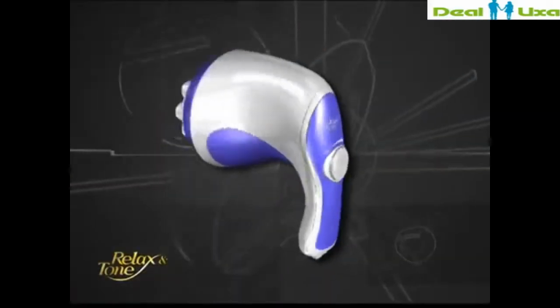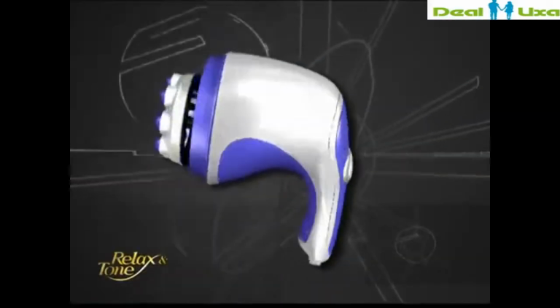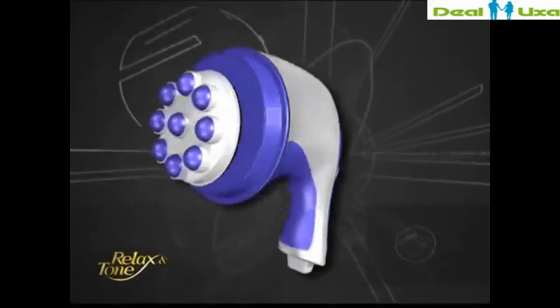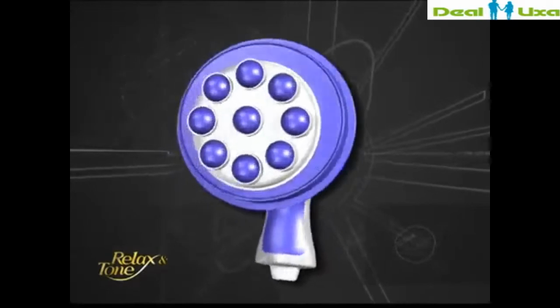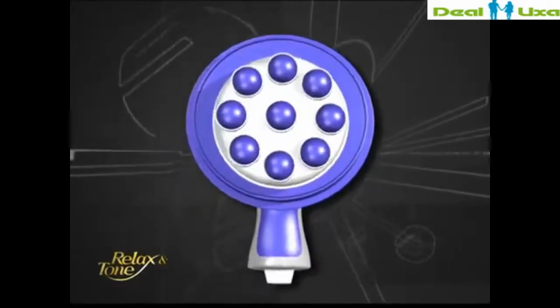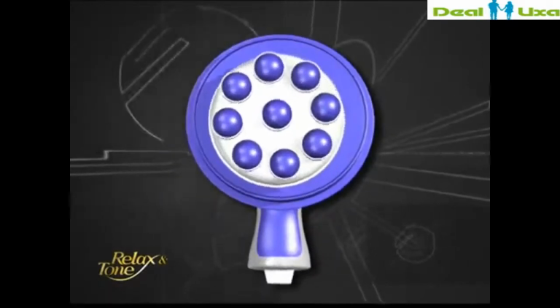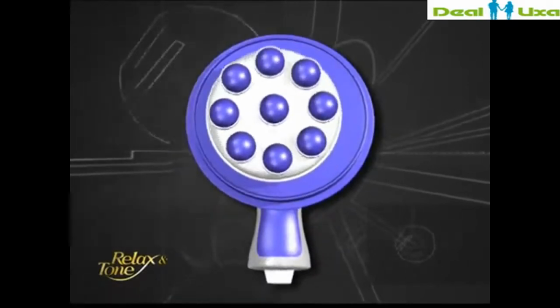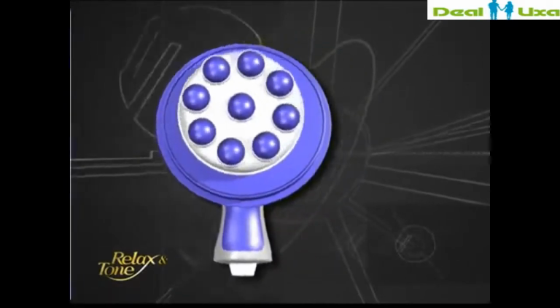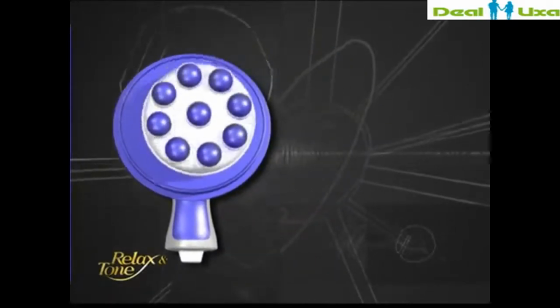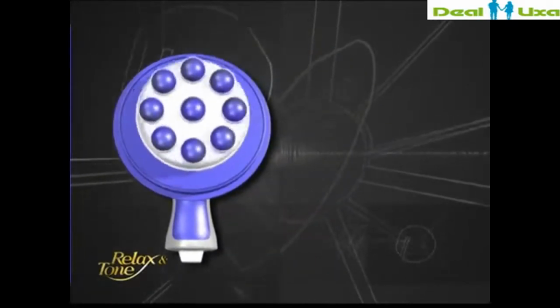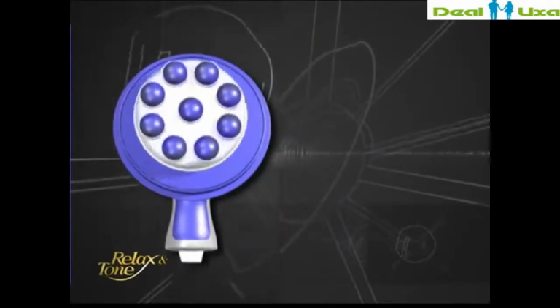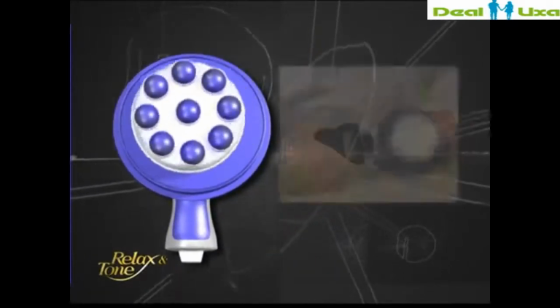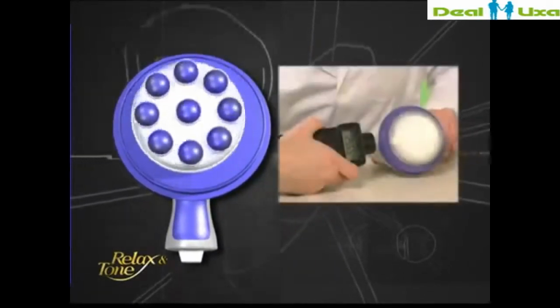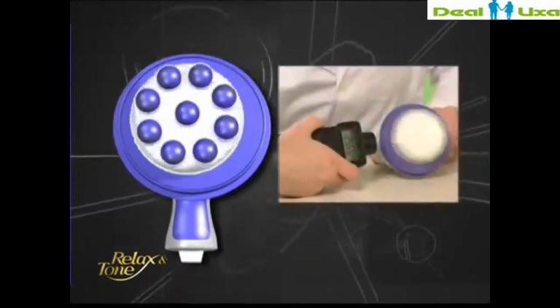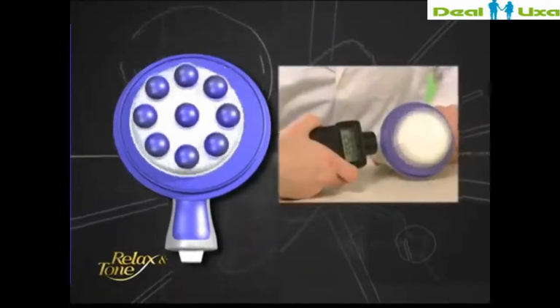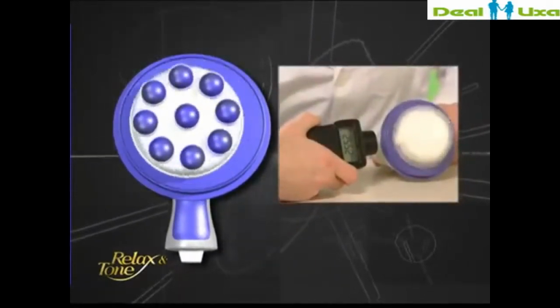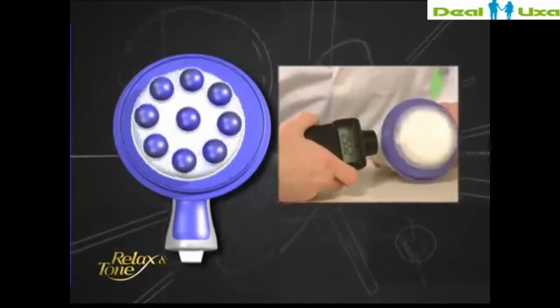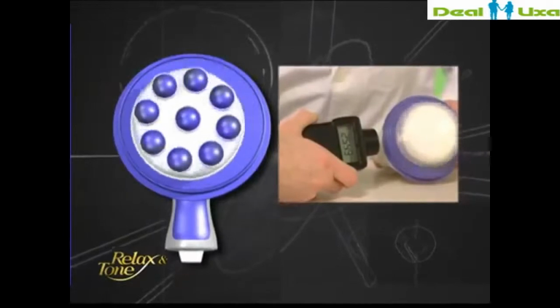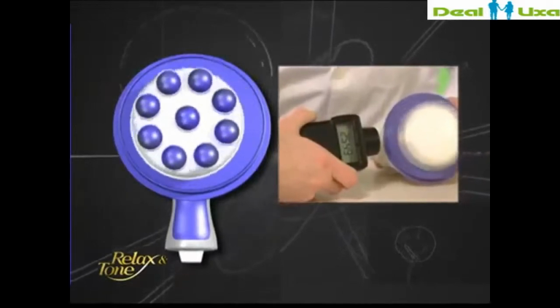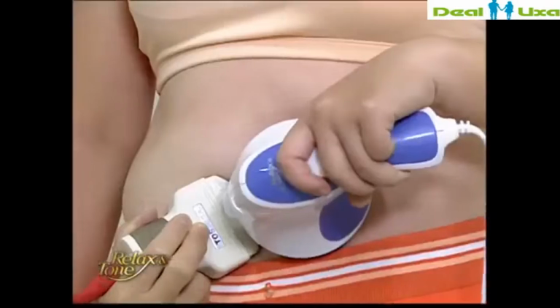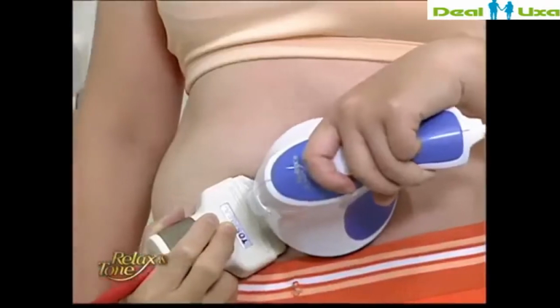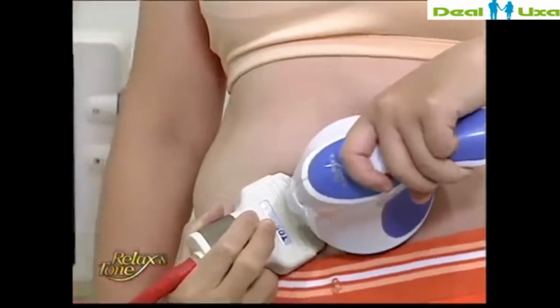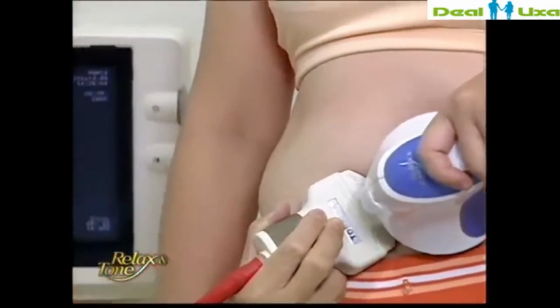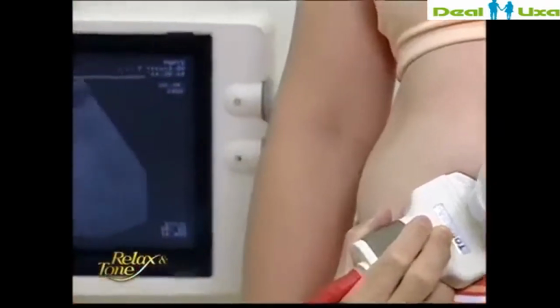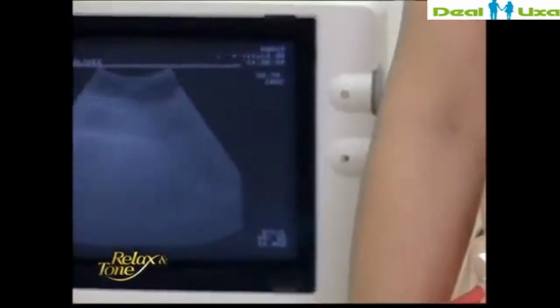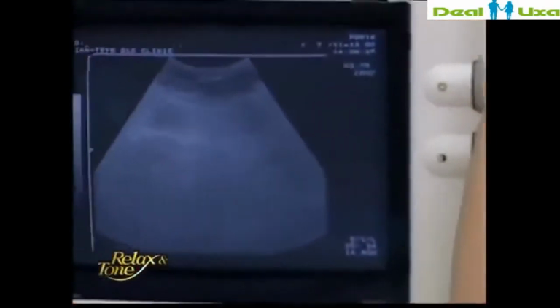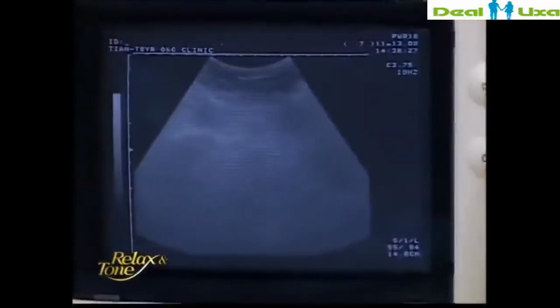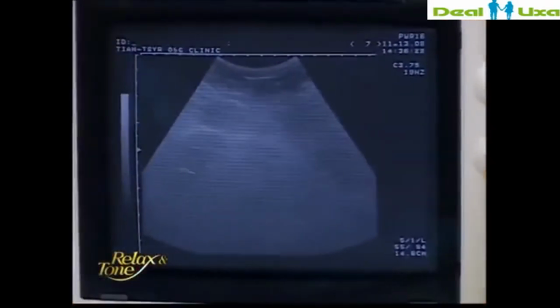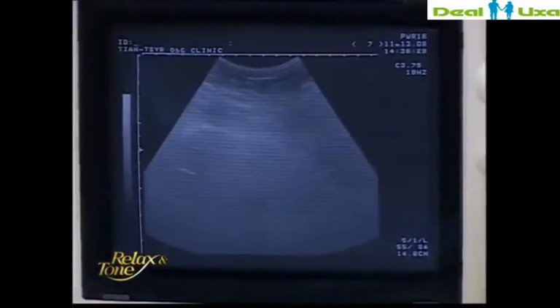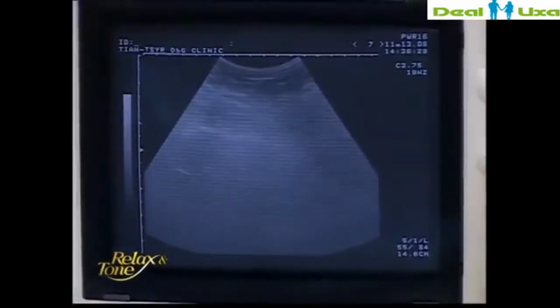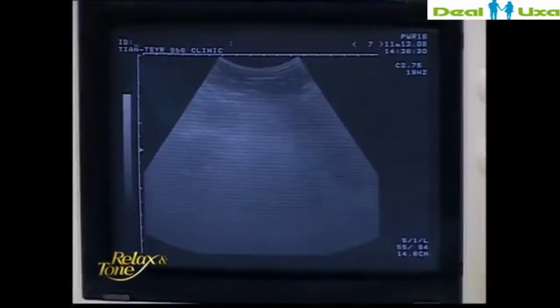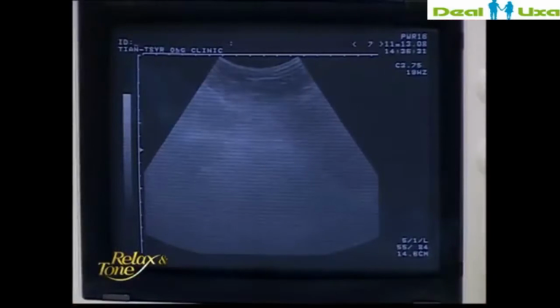The secret lies in its unique off-center axis design, which oscillates over 2,500 times per minute, penetrating deep into the layers of skin to break down and dissolve stubborn fat cells.